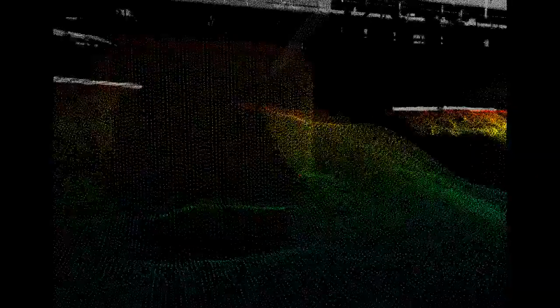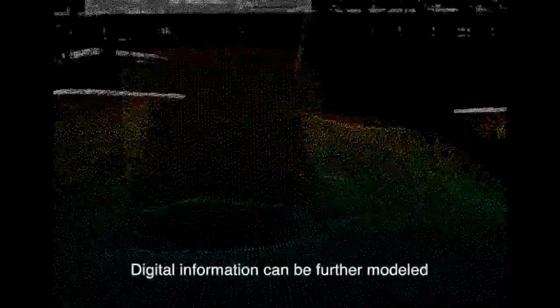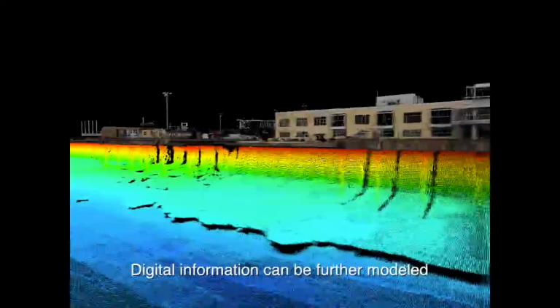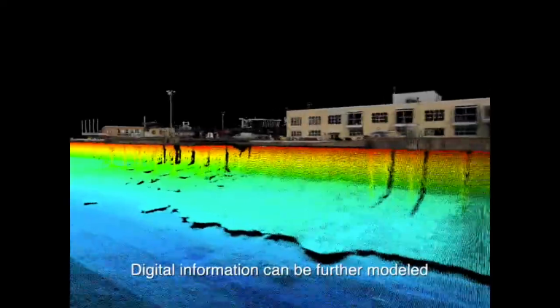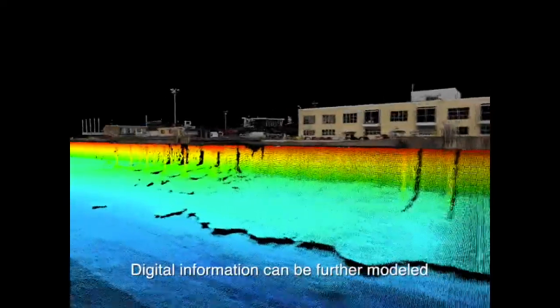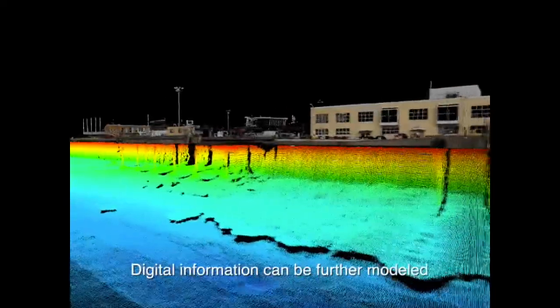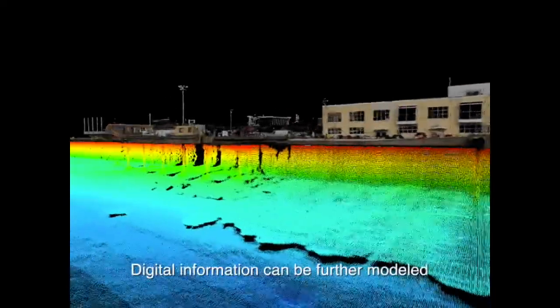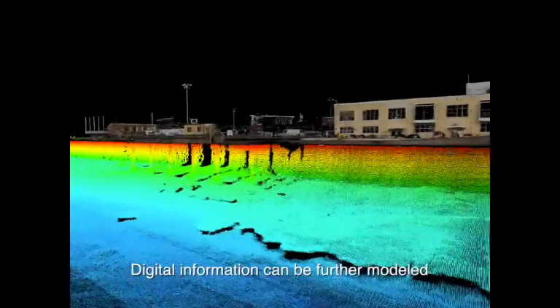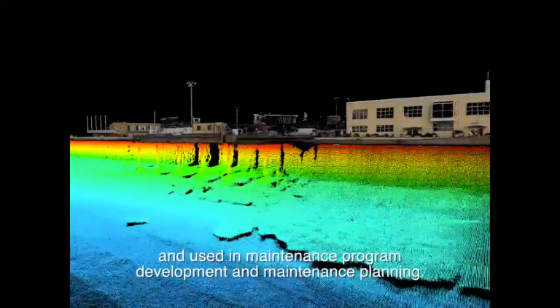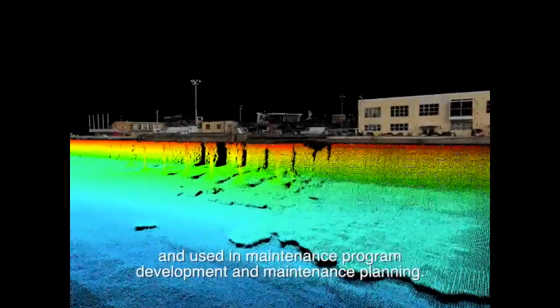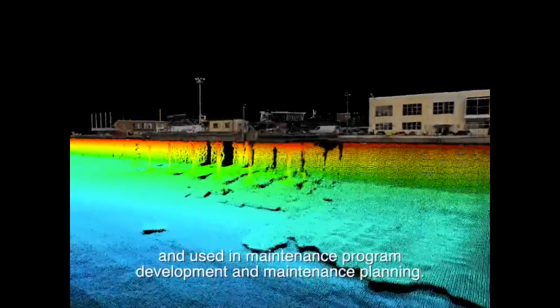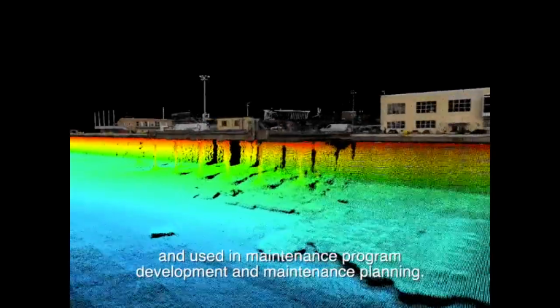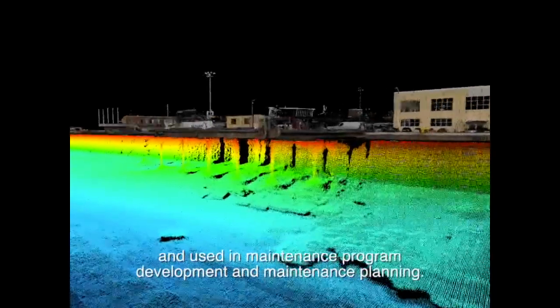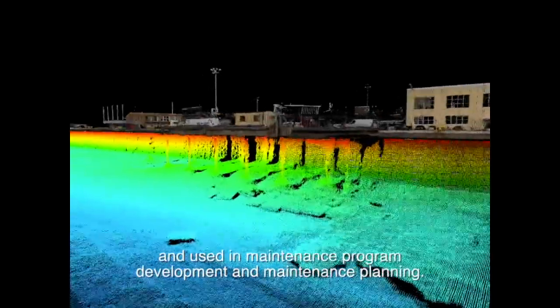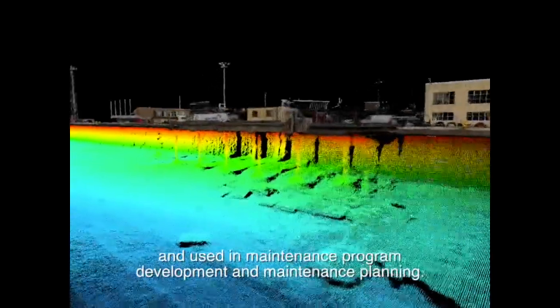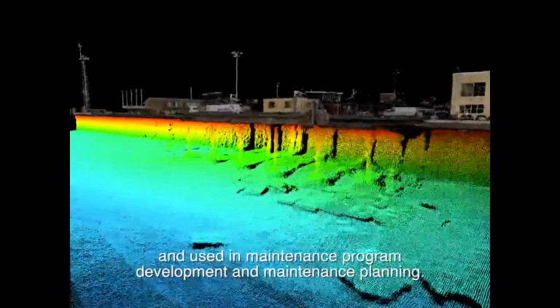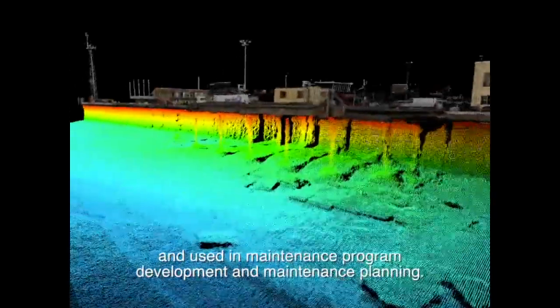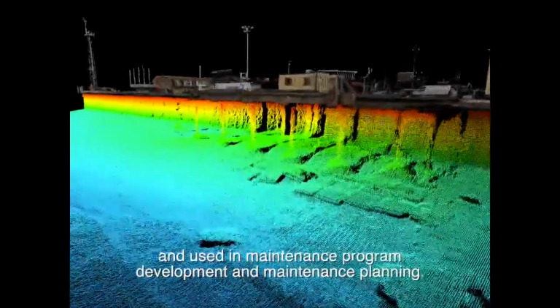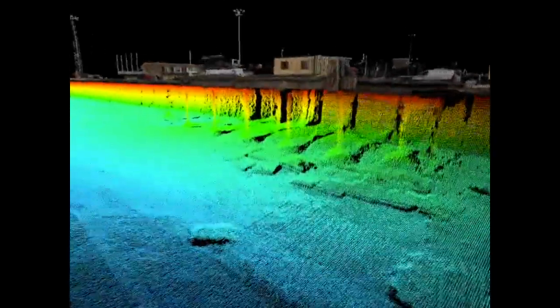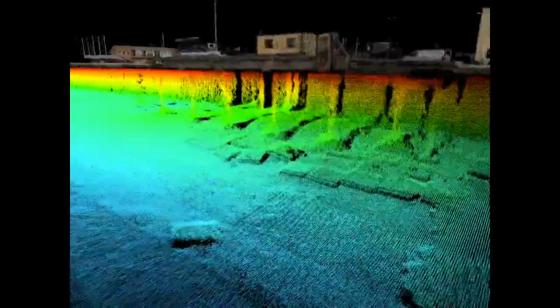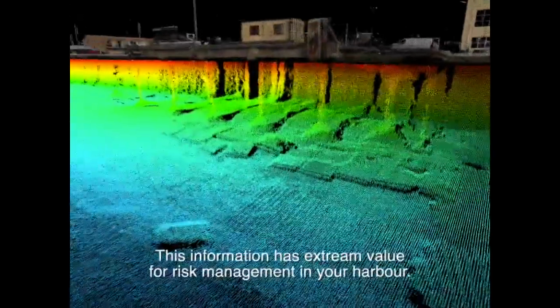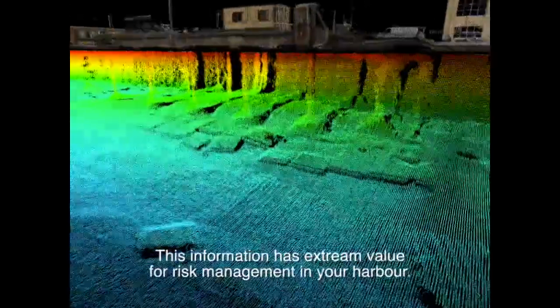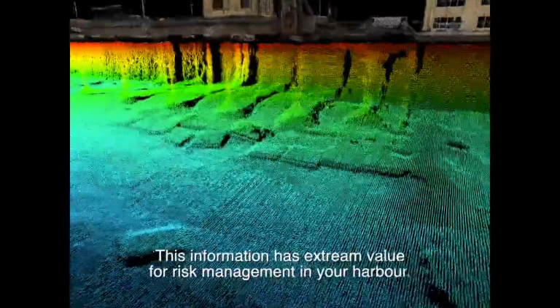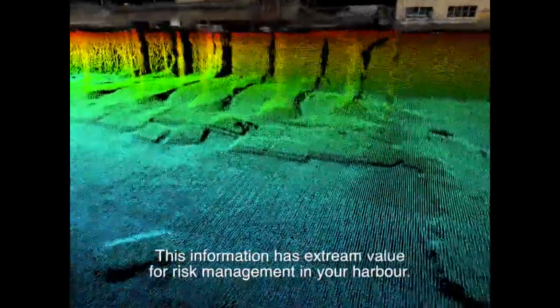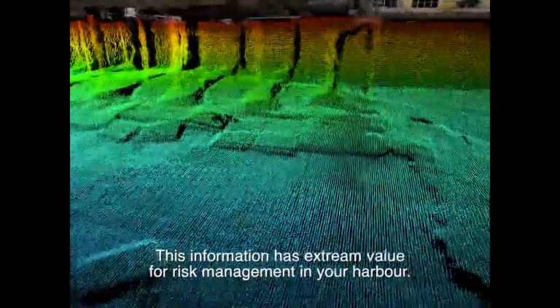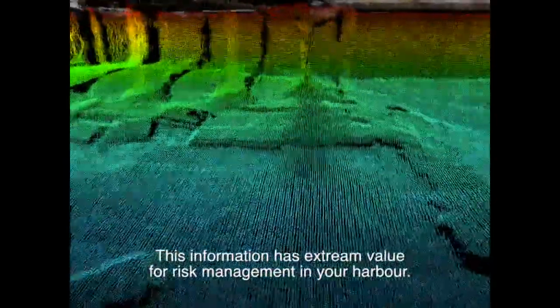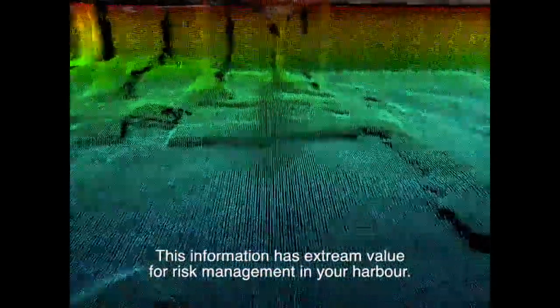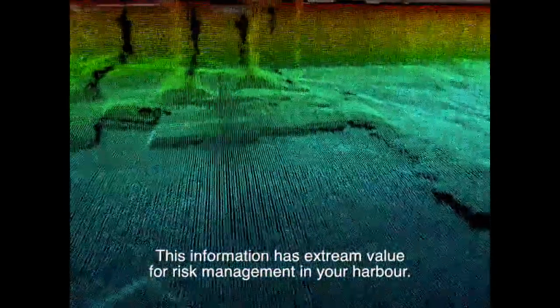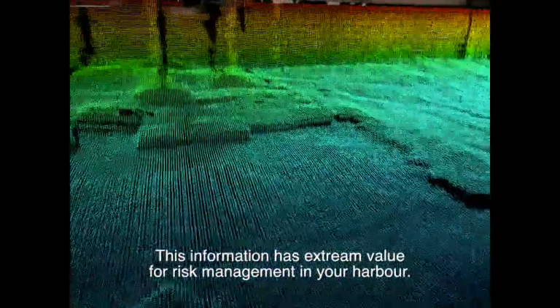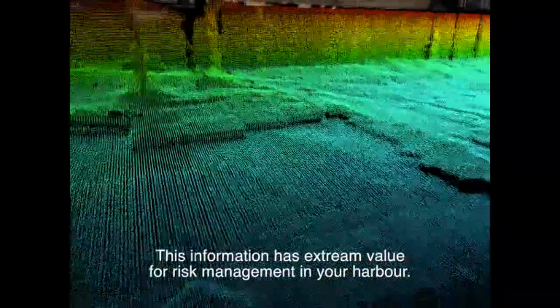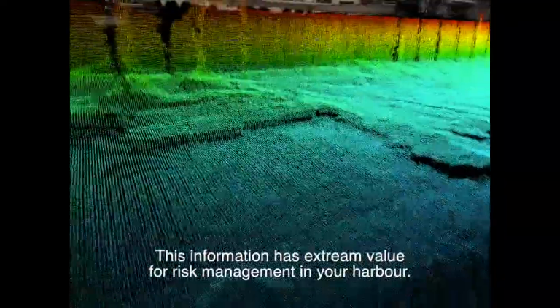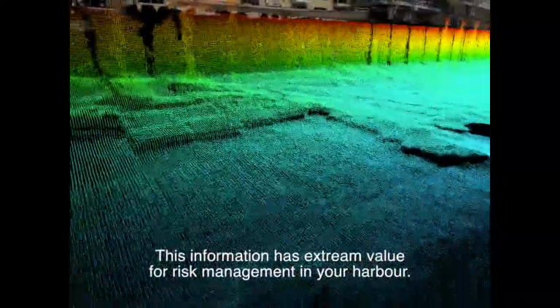Digital information can be further modelled and used in maintenance program development and maintenance planning. This information has extreme value for risk management in your harbour.